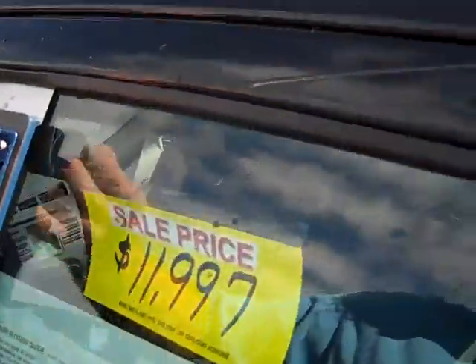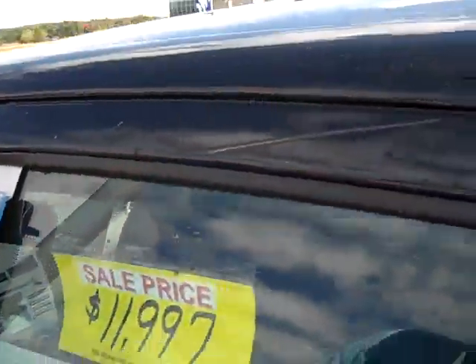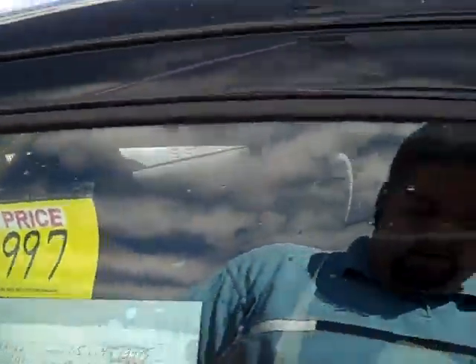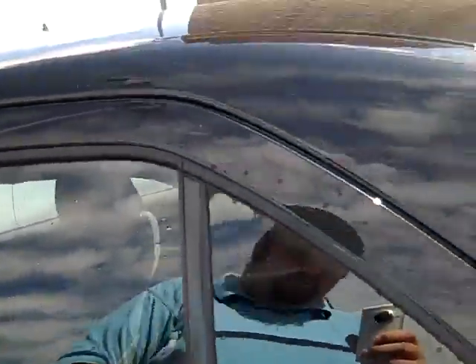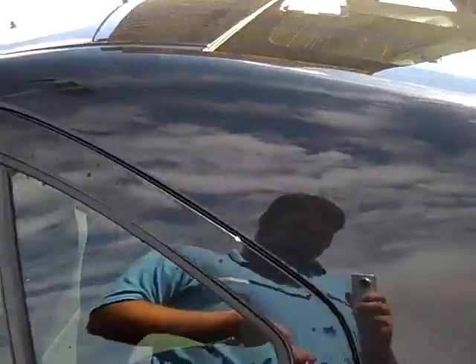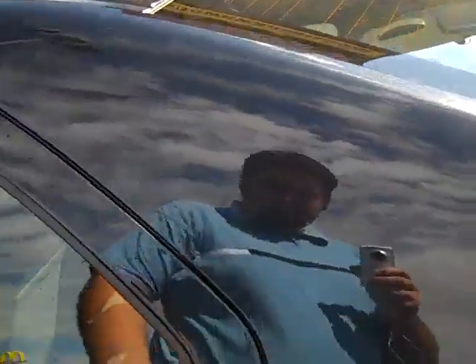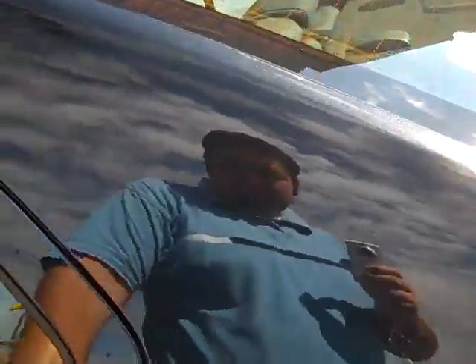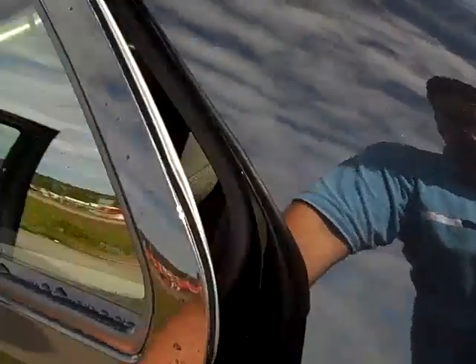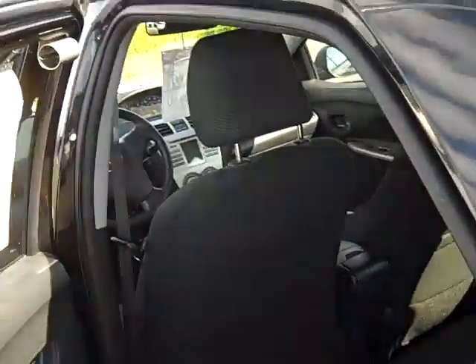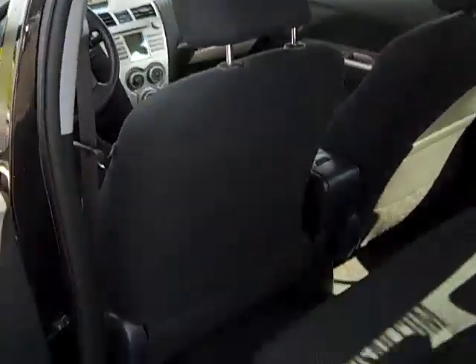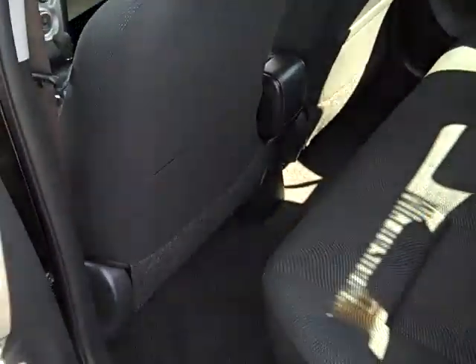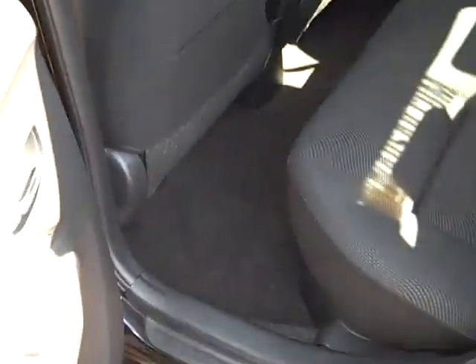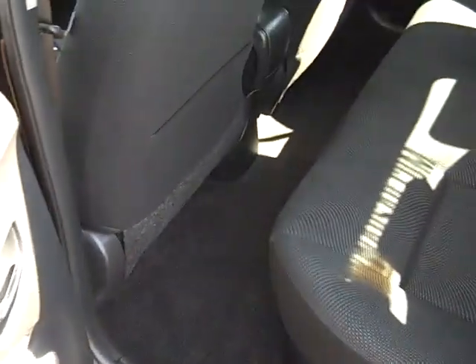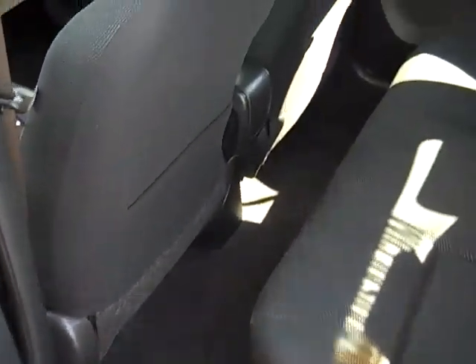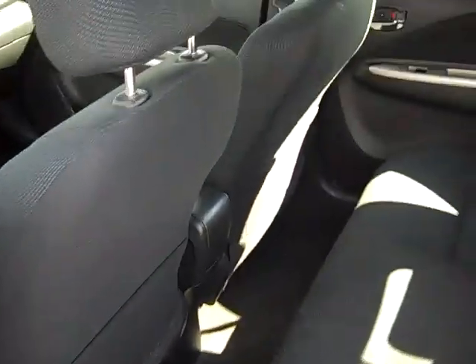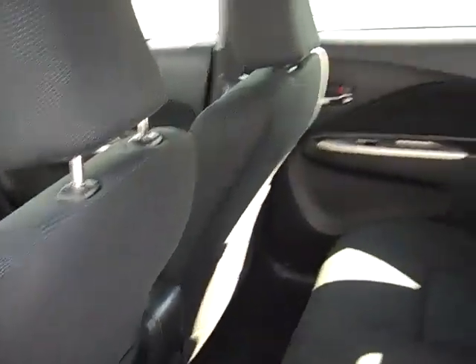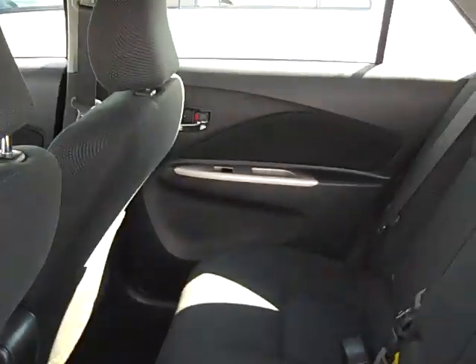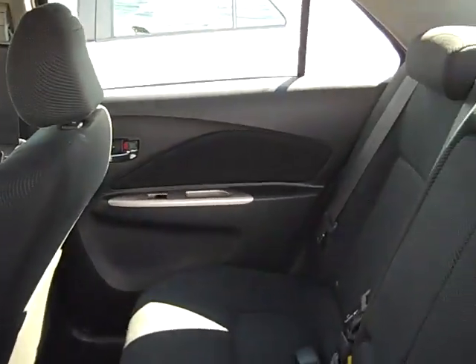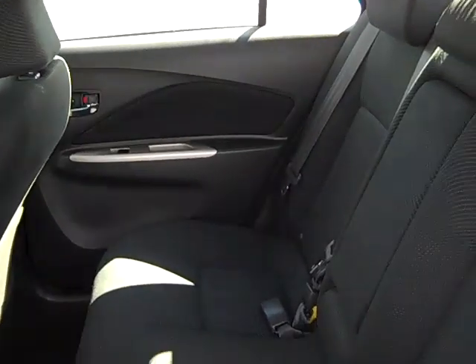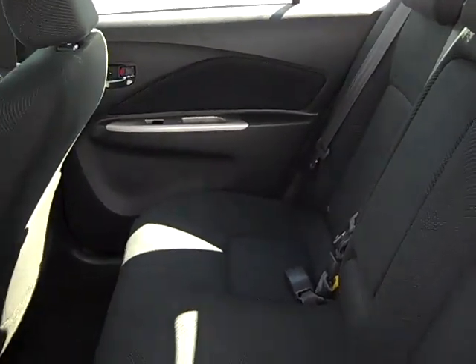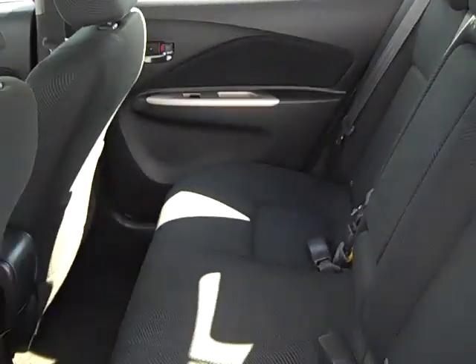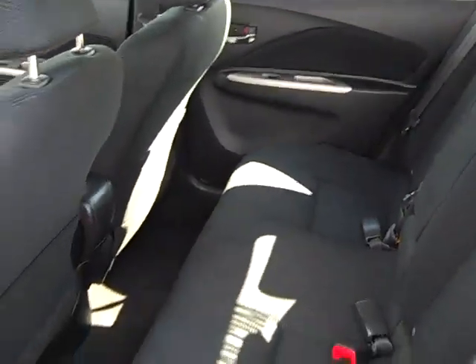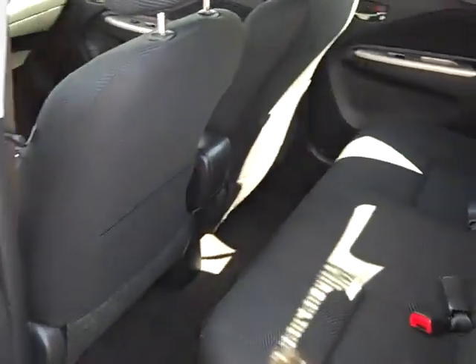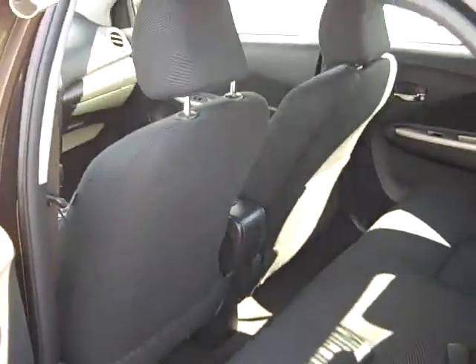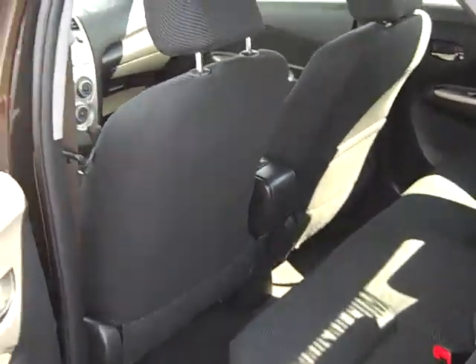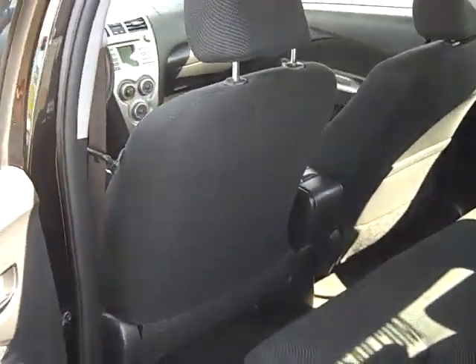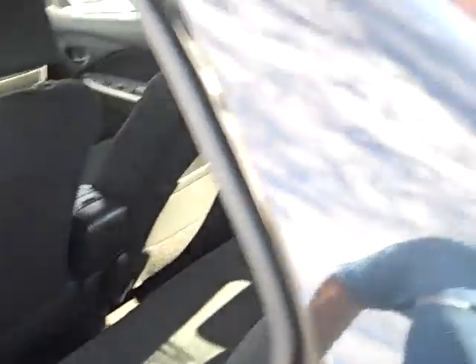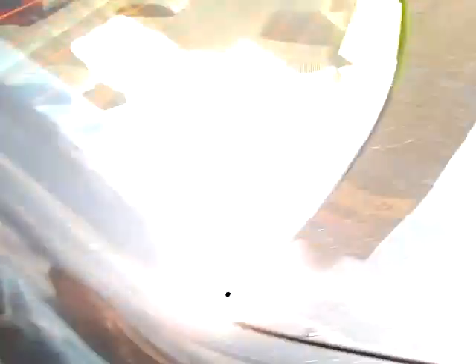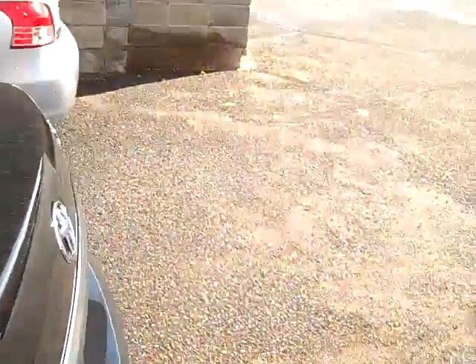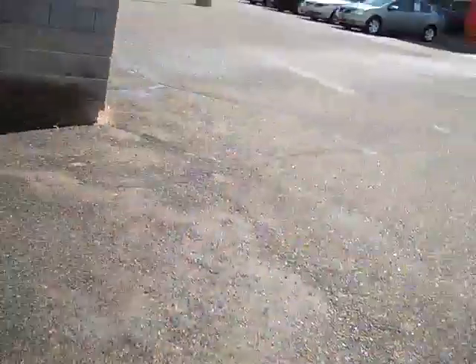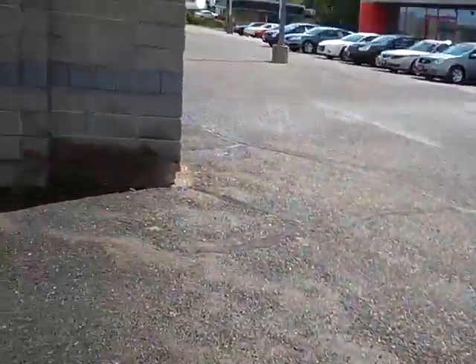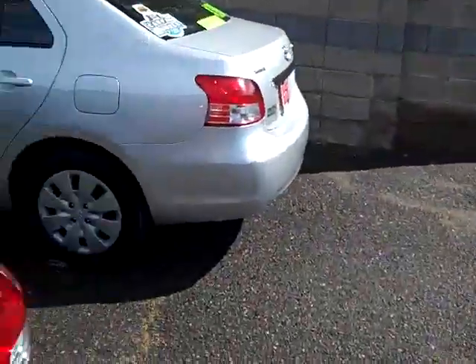Opening up the back seat — you get a real big back seat, very comfortable. It also has side impact airbags as well.